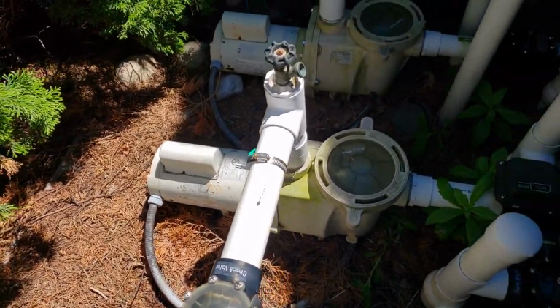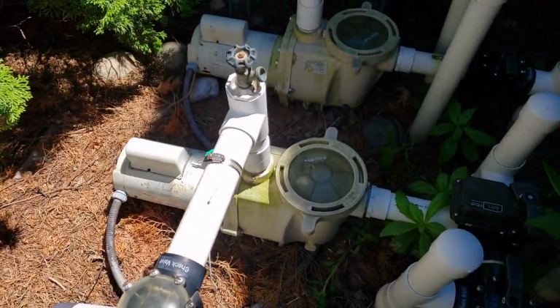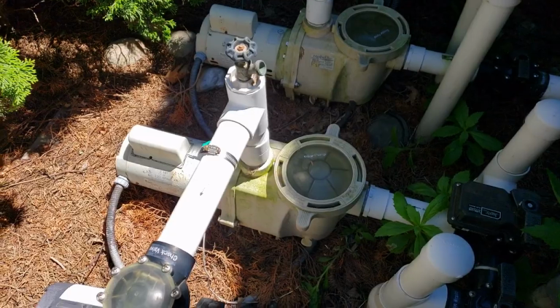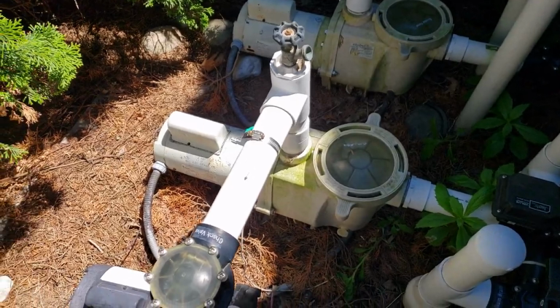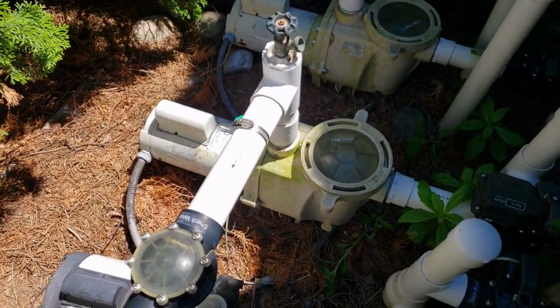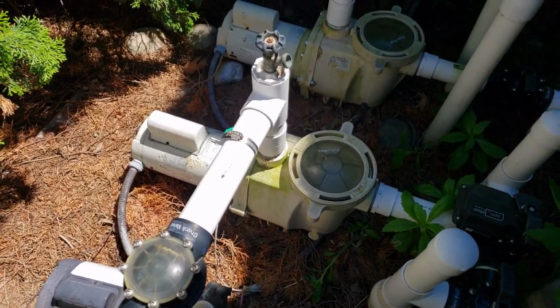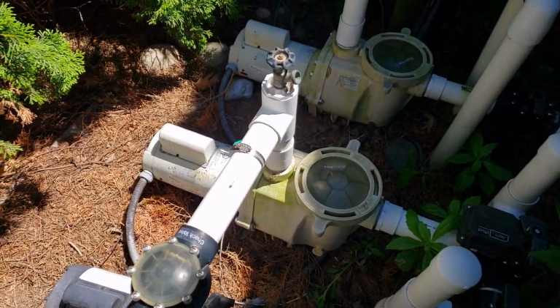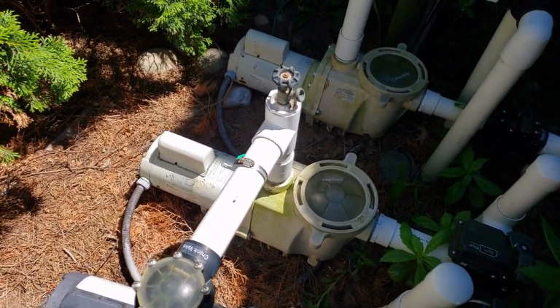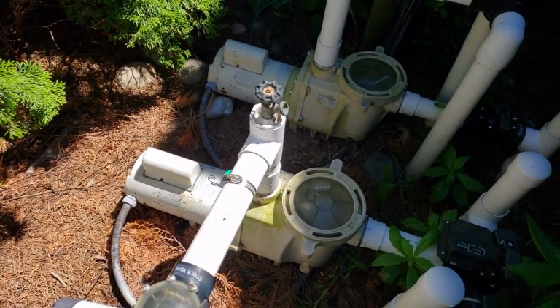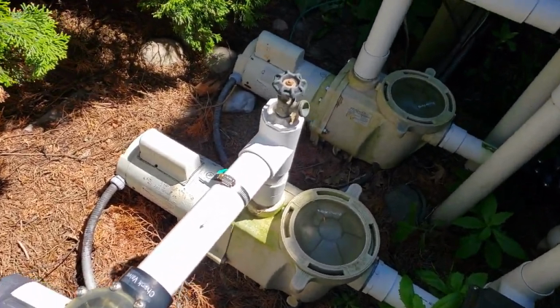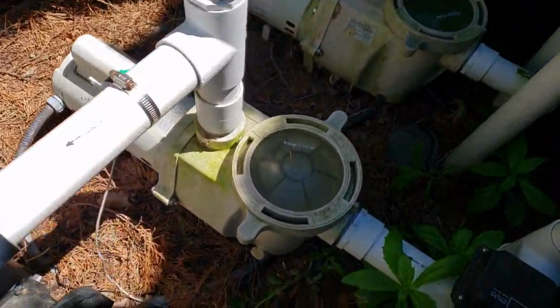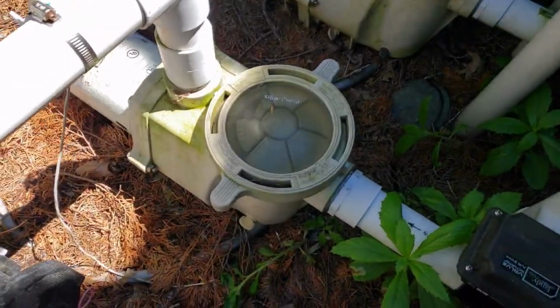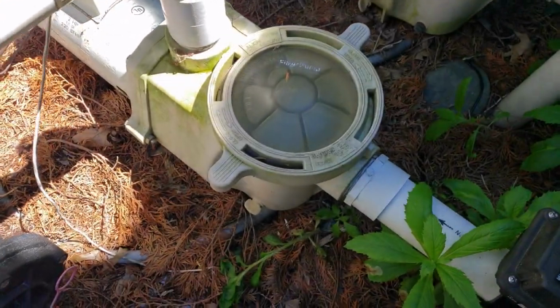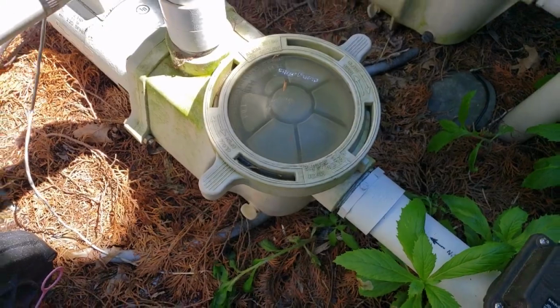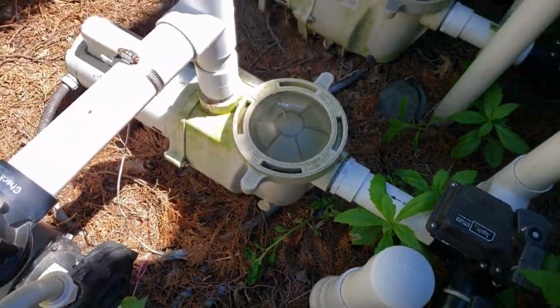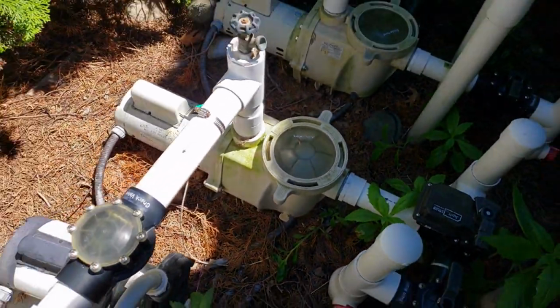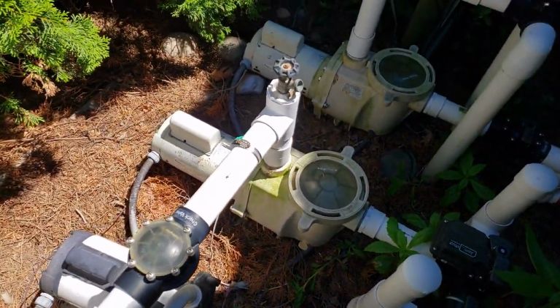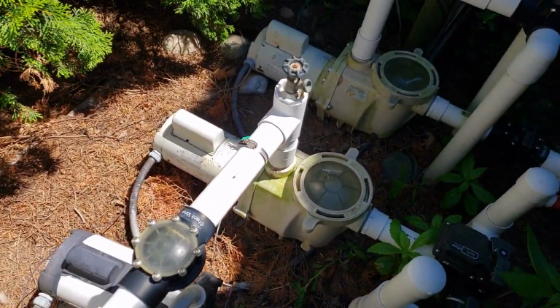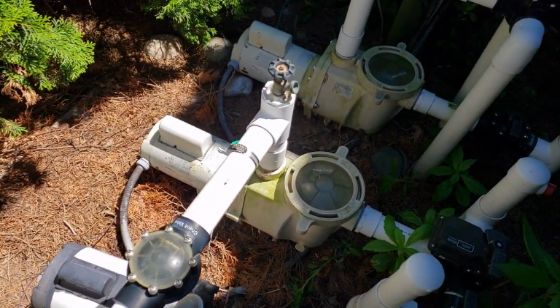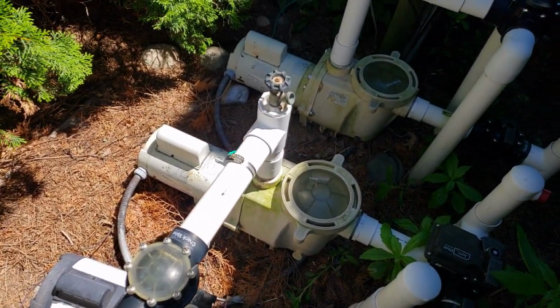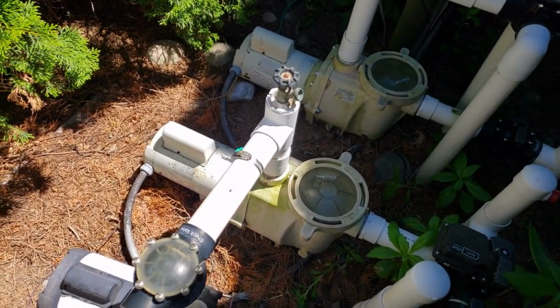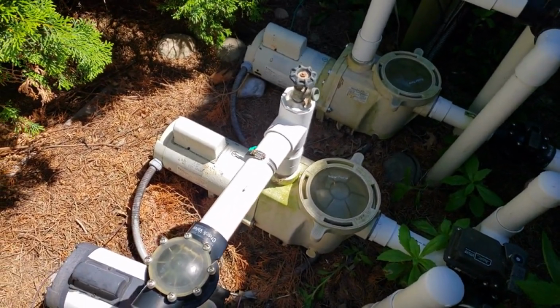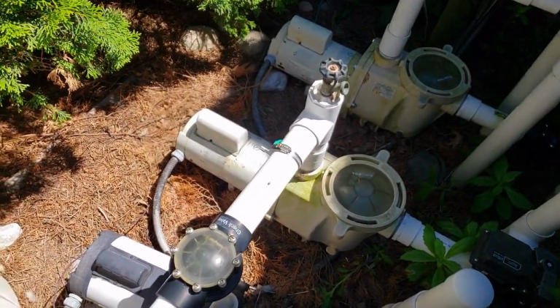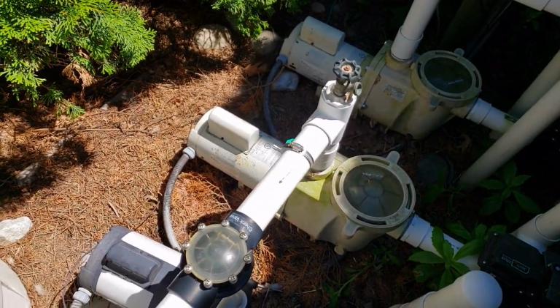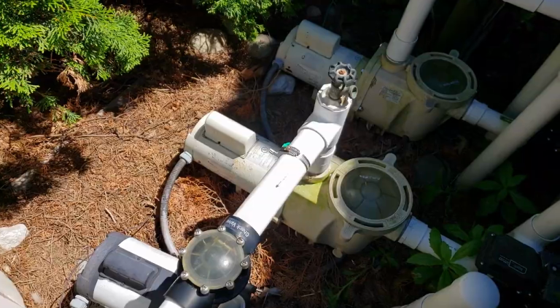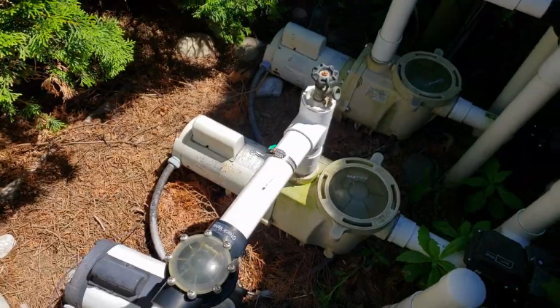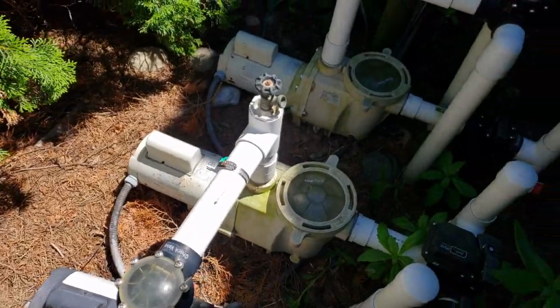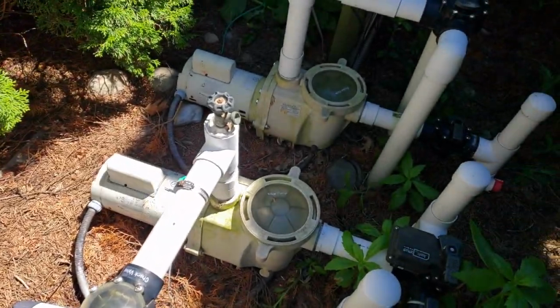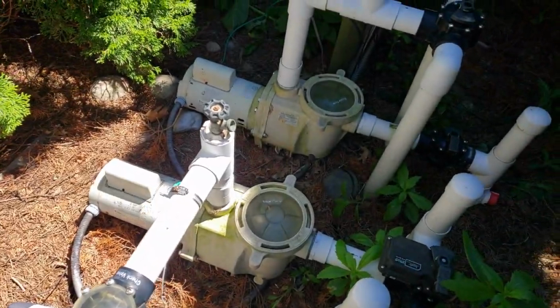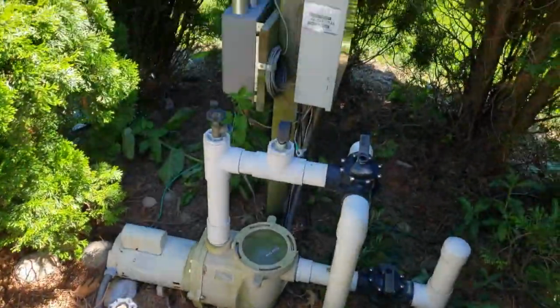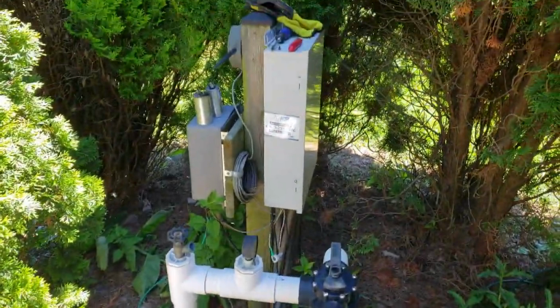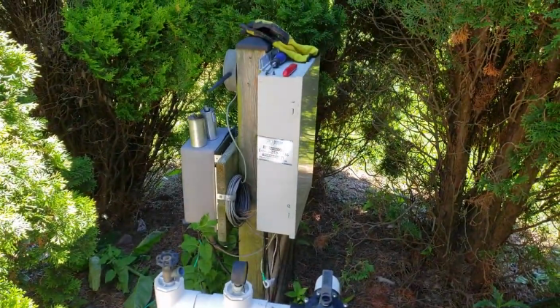It also sounded like maybe there was something jammed in the impeller, so I cleaned out the basket real well. There really wasn't that much in there.